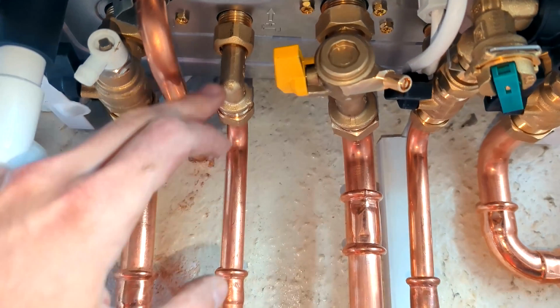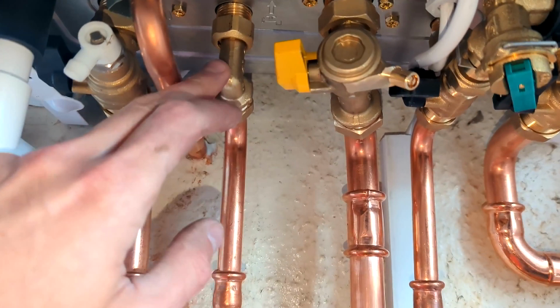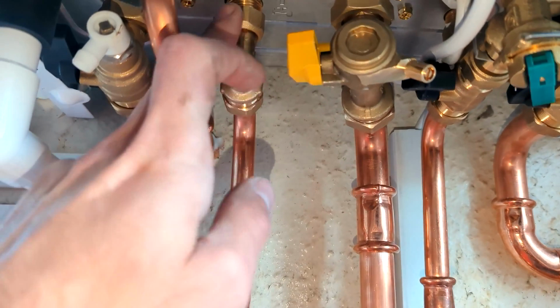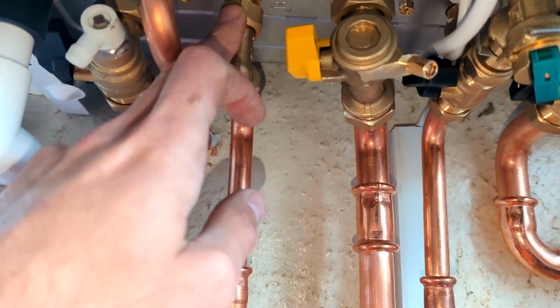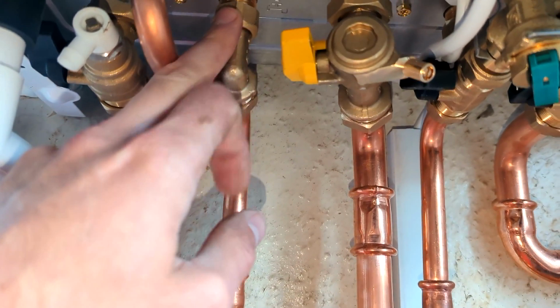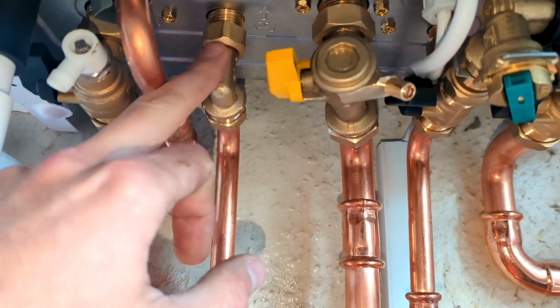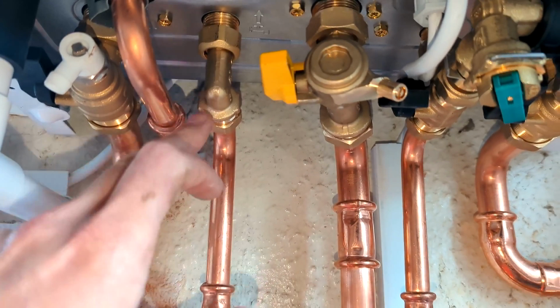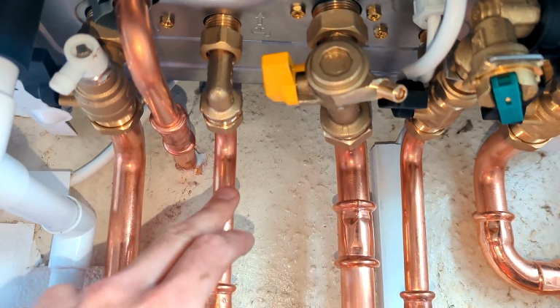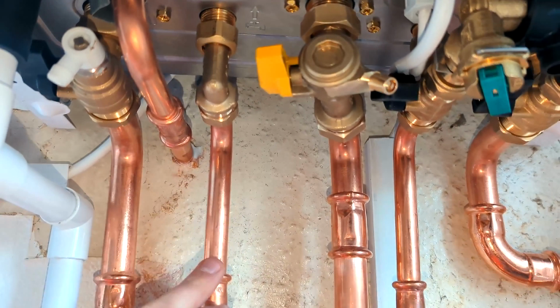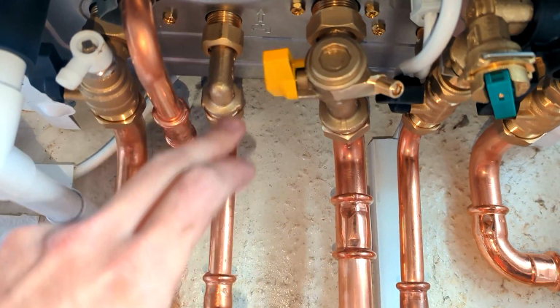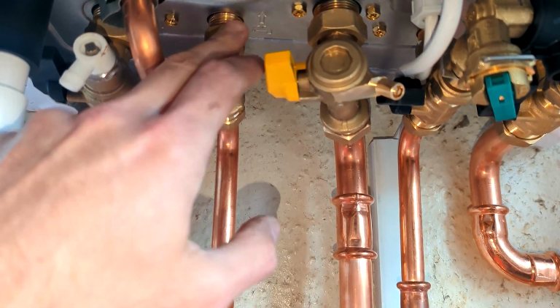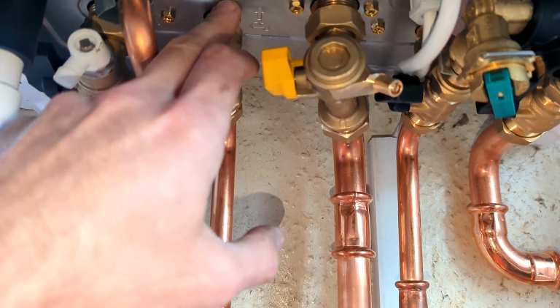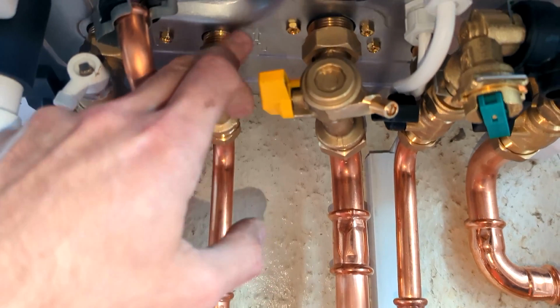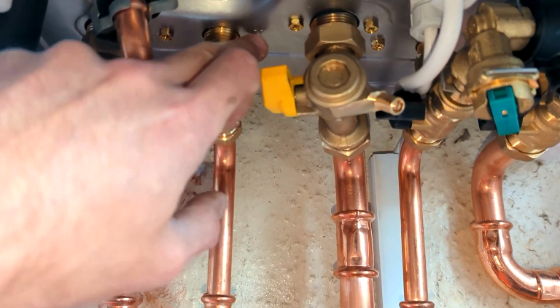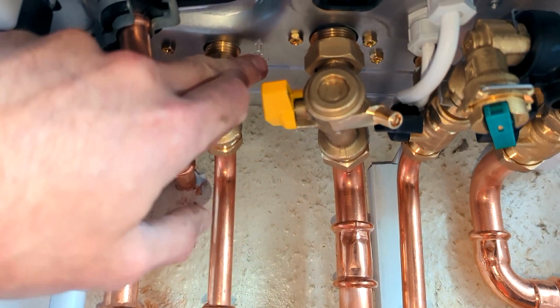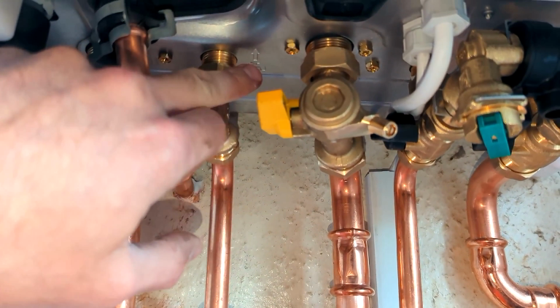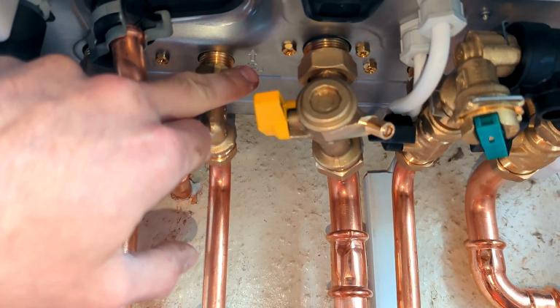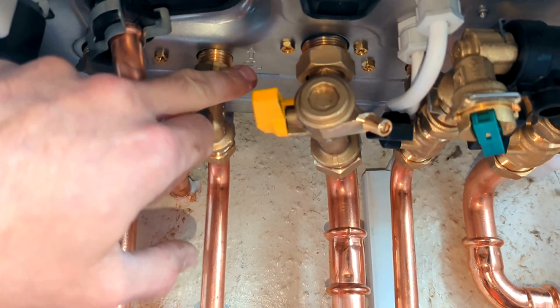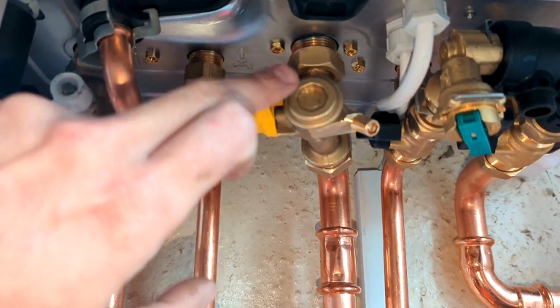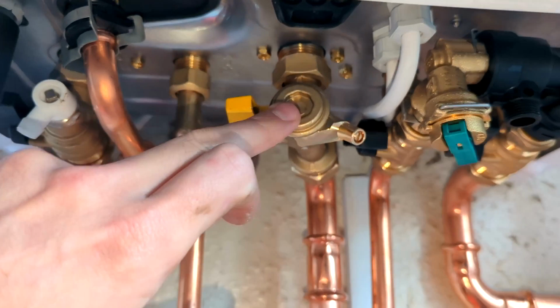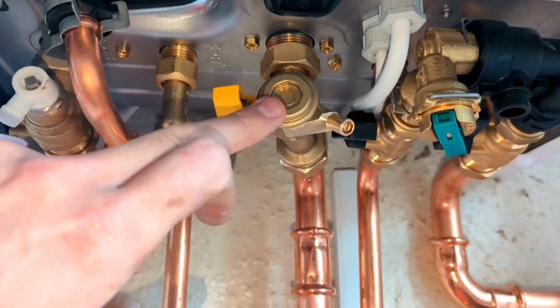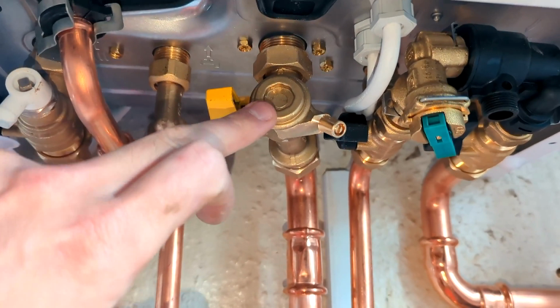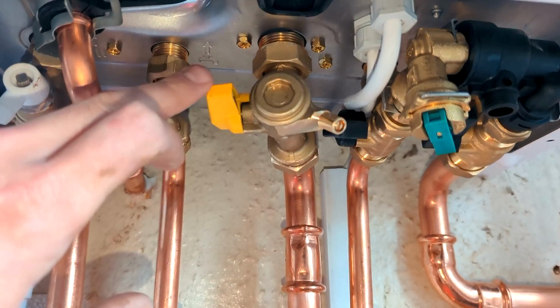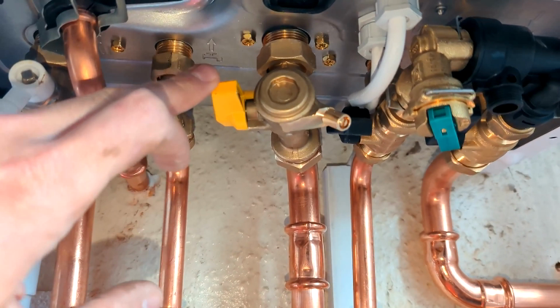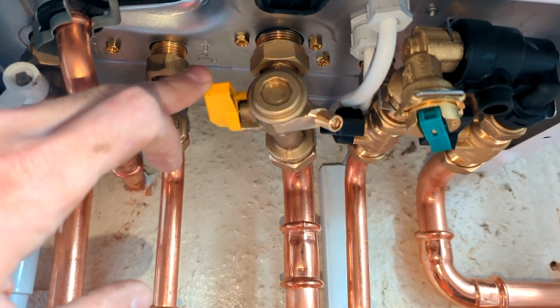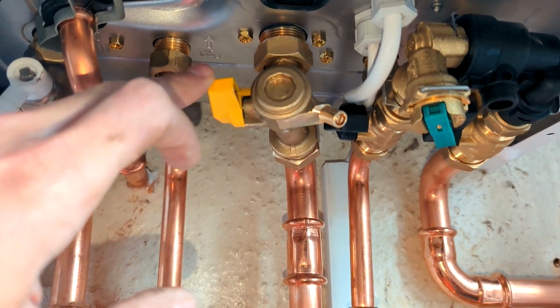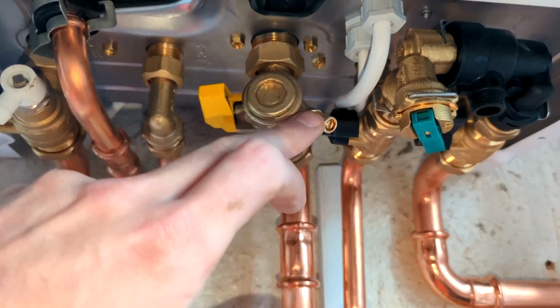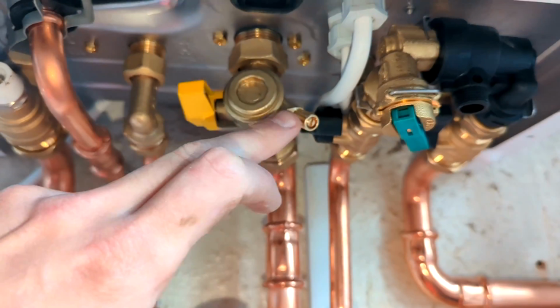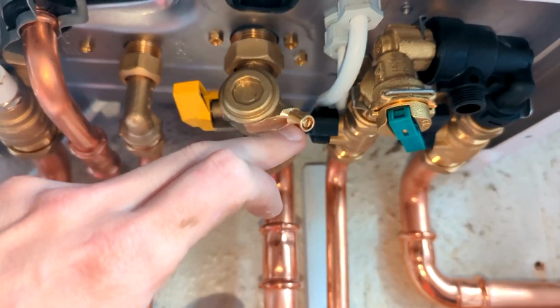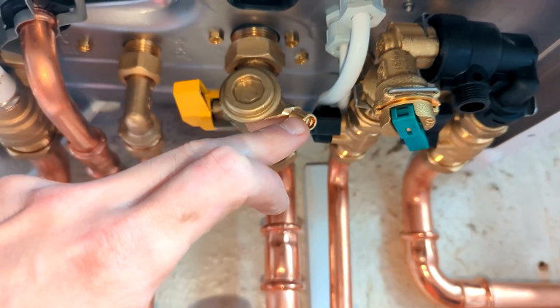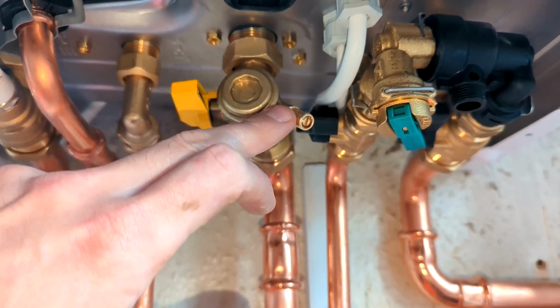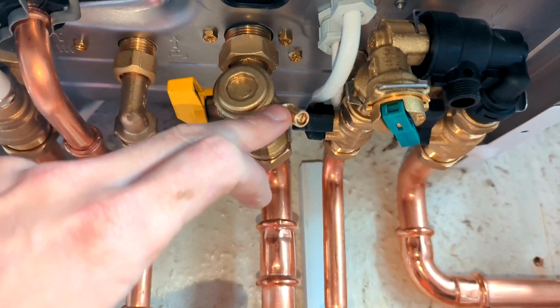This is your hot outlet — the hot water pipe coming from the boiler; you can see there are symbols underneath. This is your gas valve that will turn off the gas to the boiler, and this is the gas test point for that.